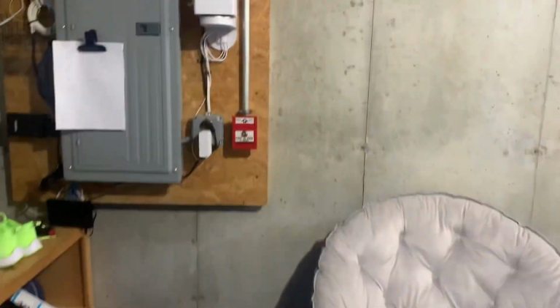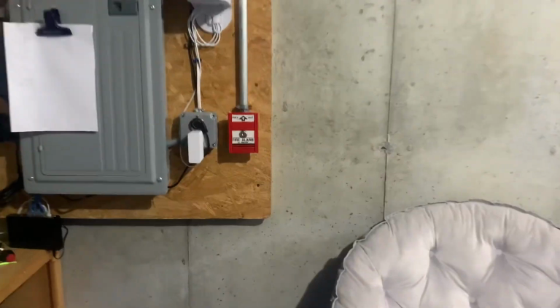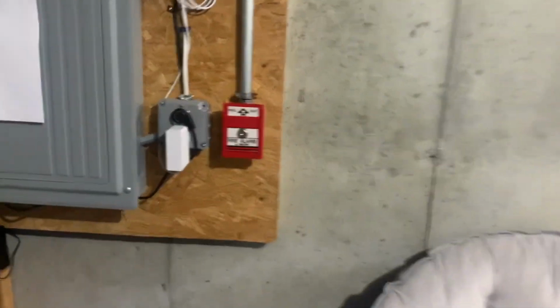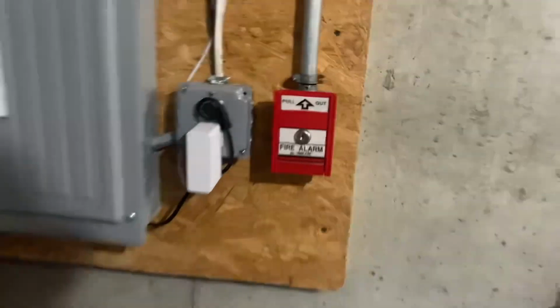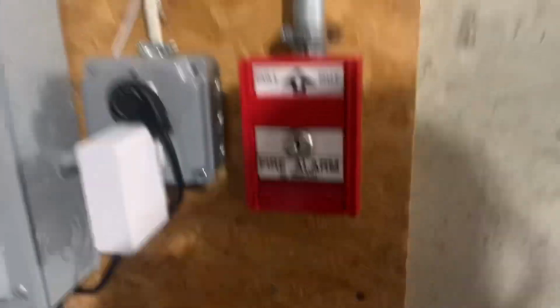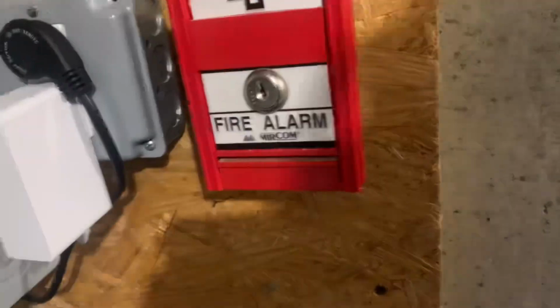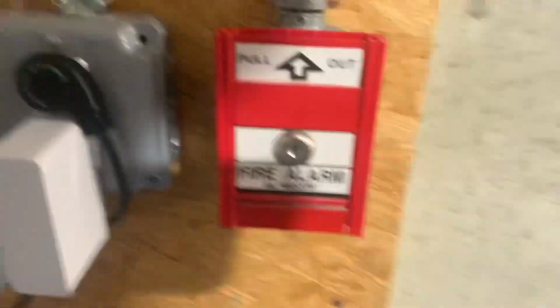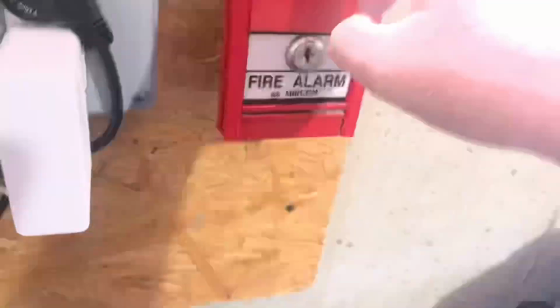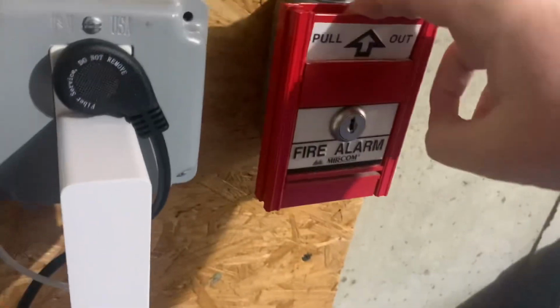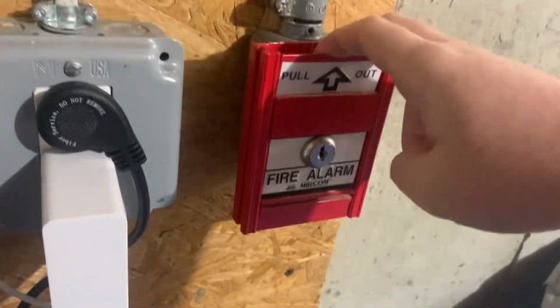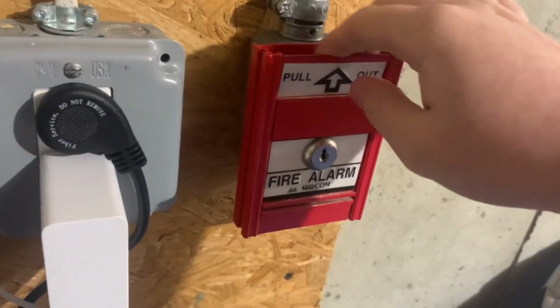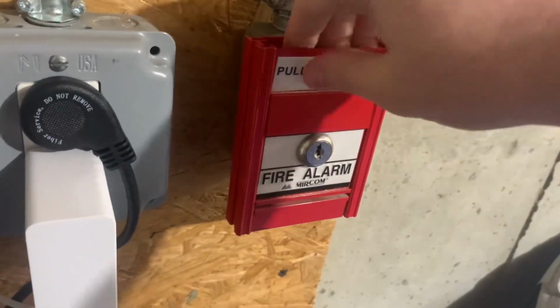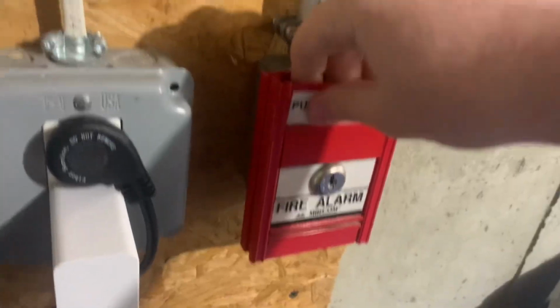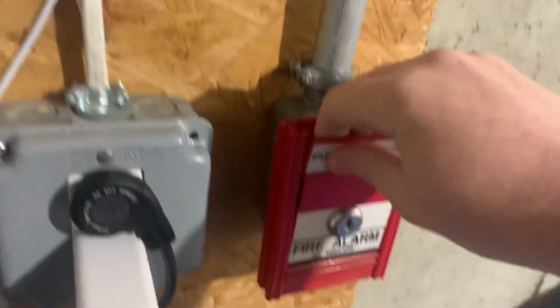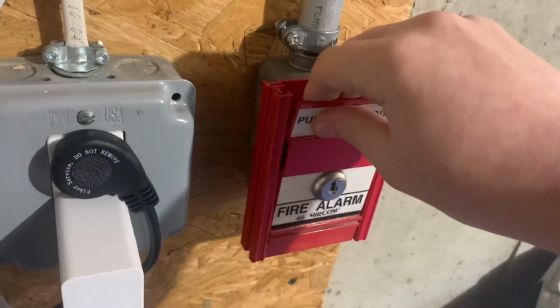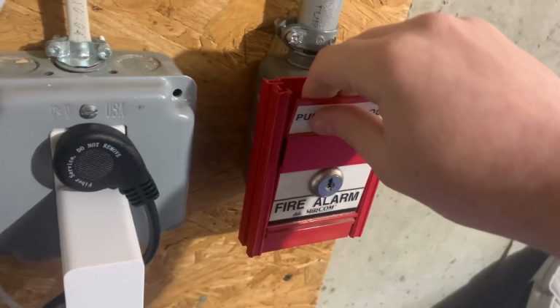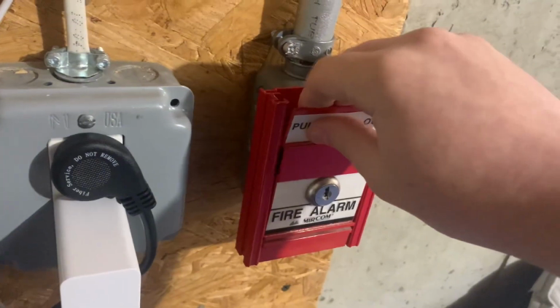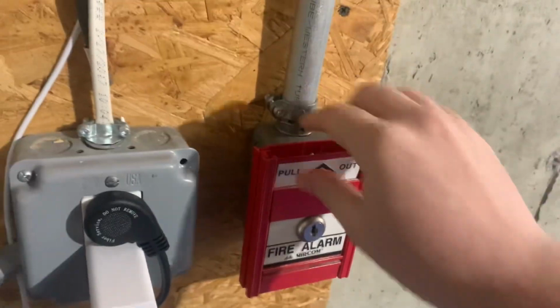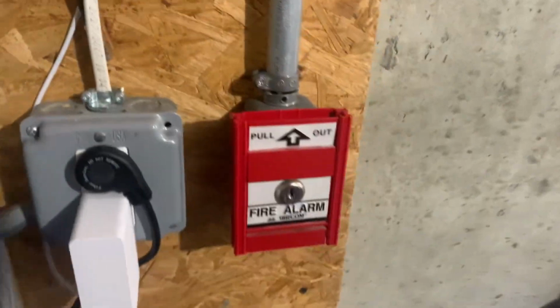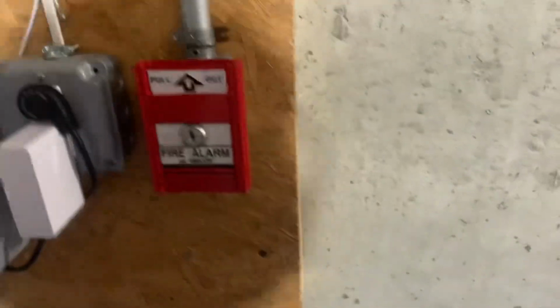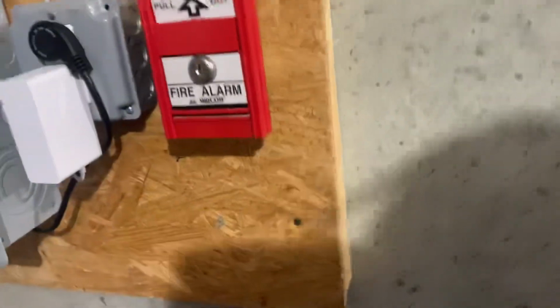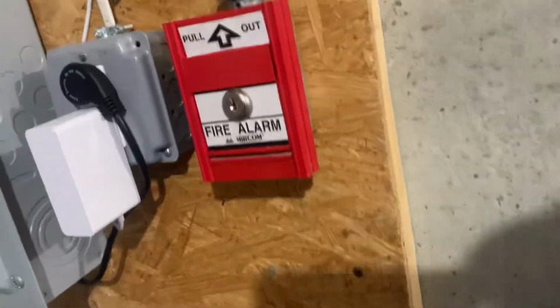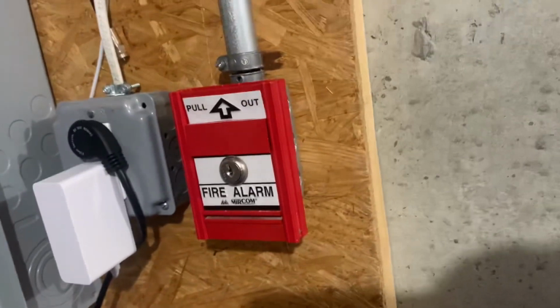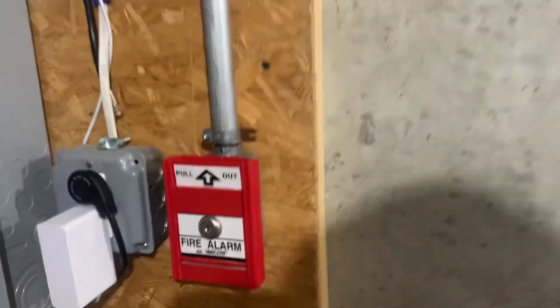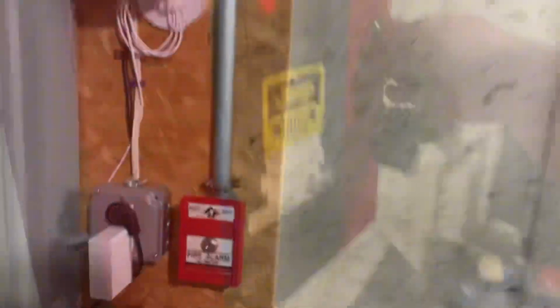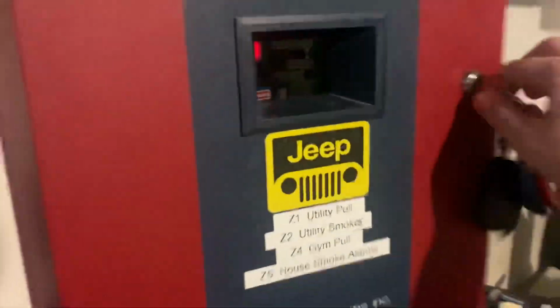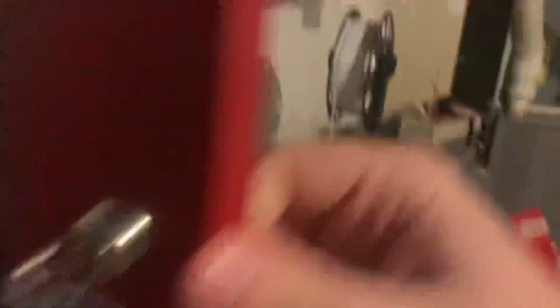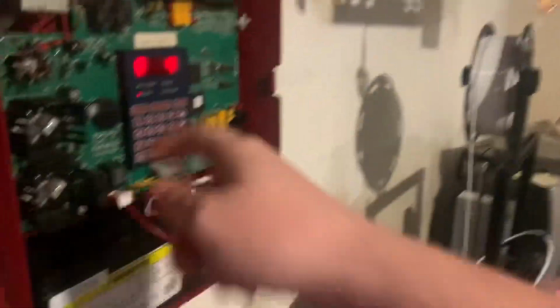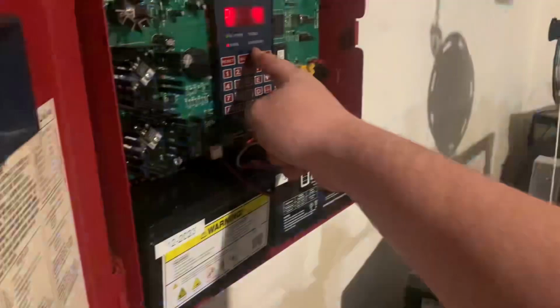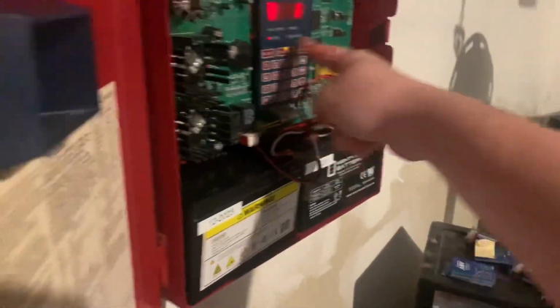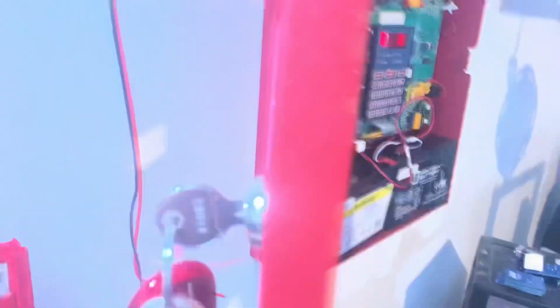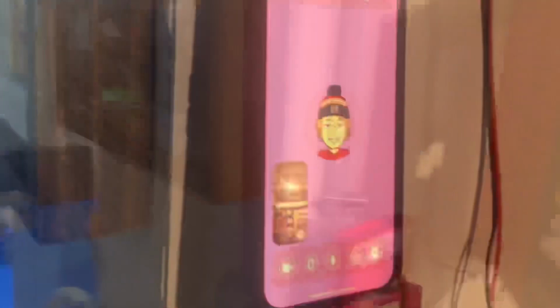I'm gonna get this one again so I can show you guys a design flaw. You don't even have to pull it all the way, it'll just work — see?